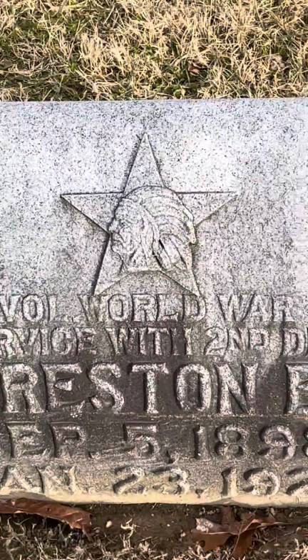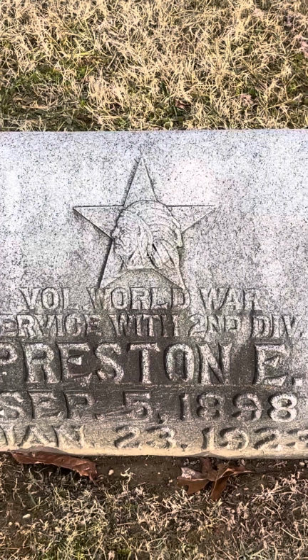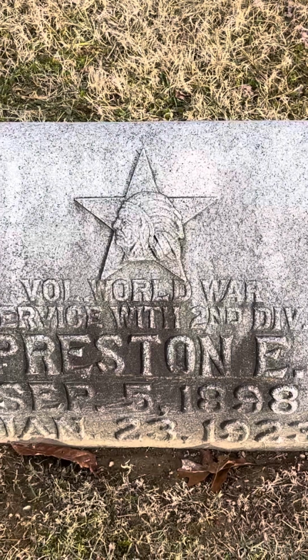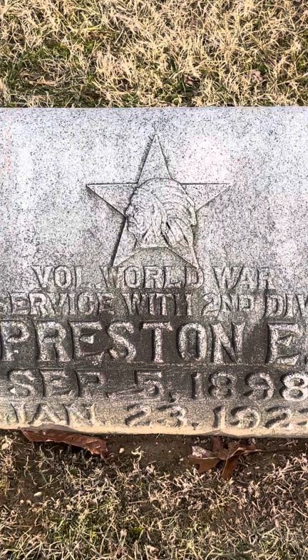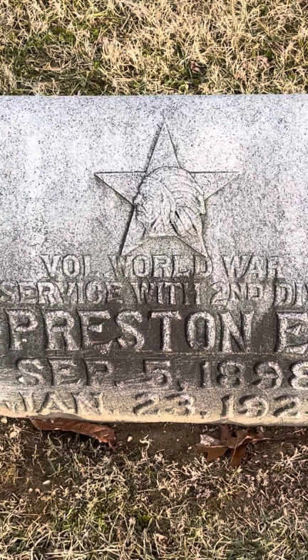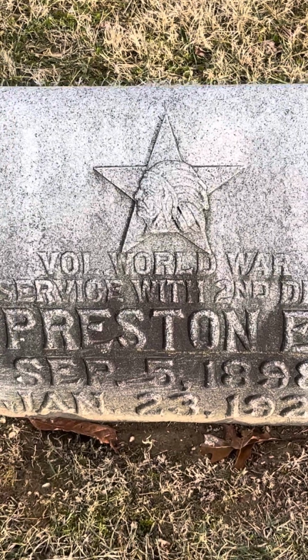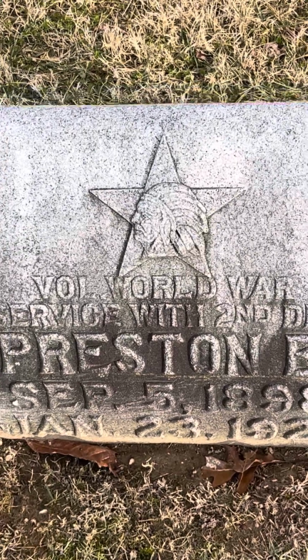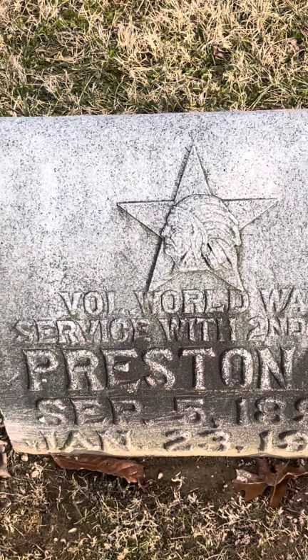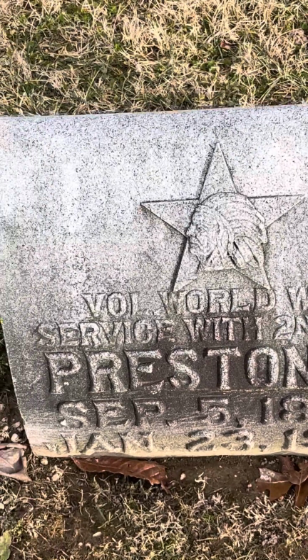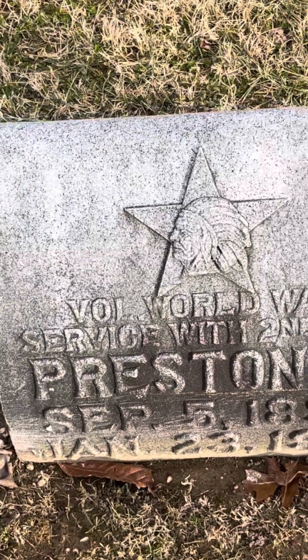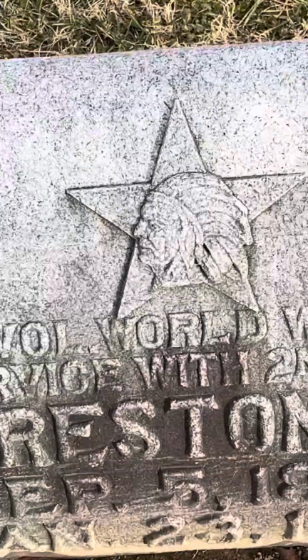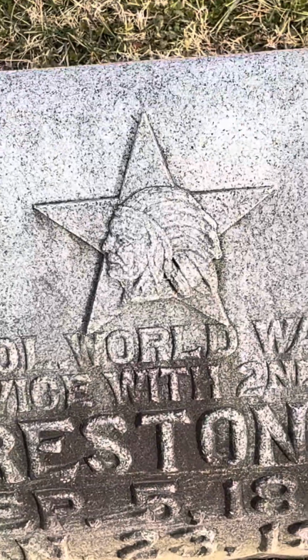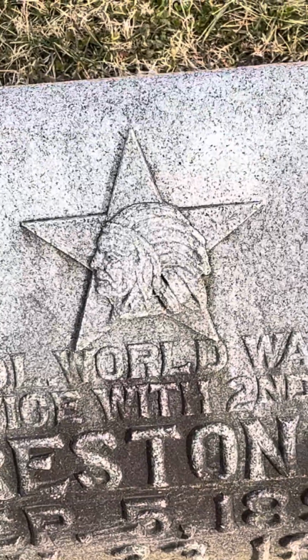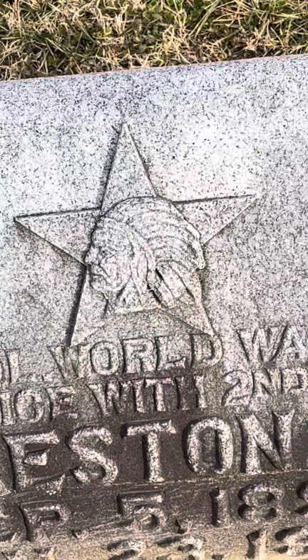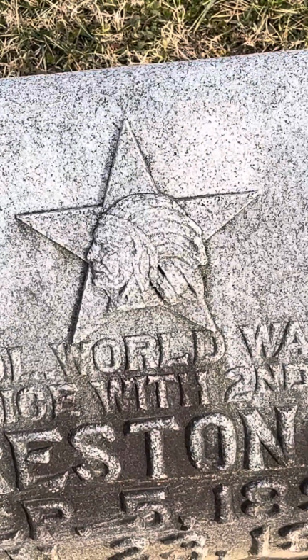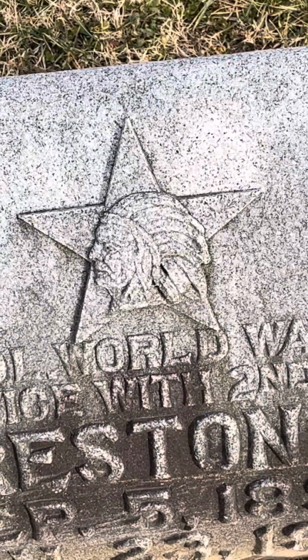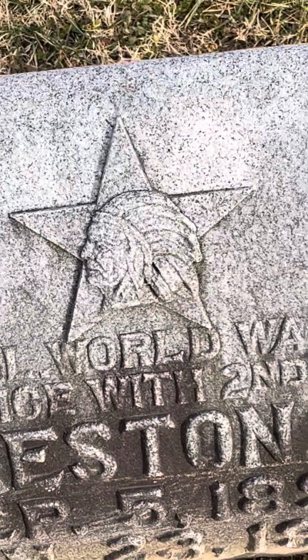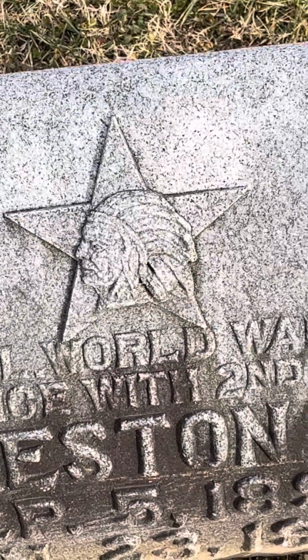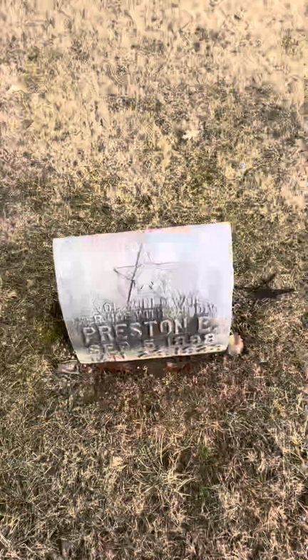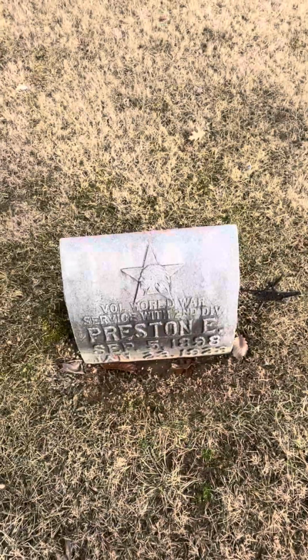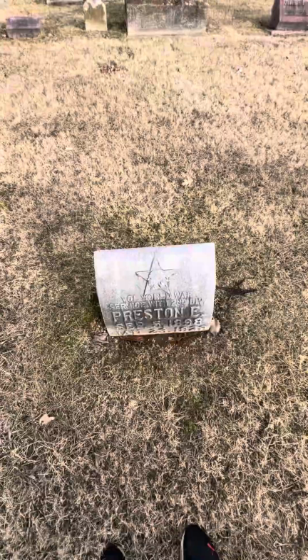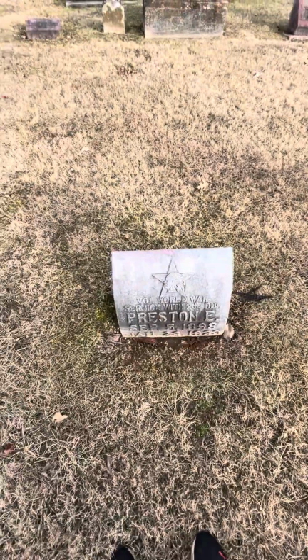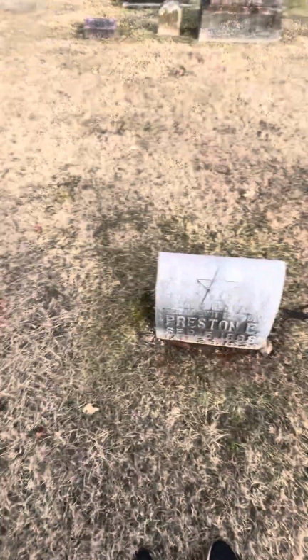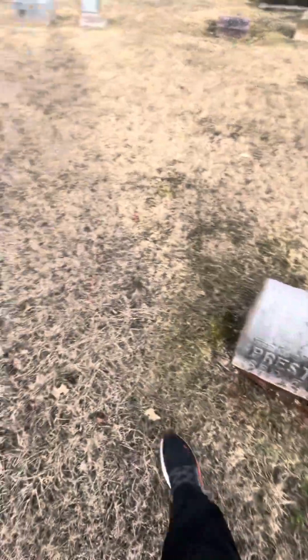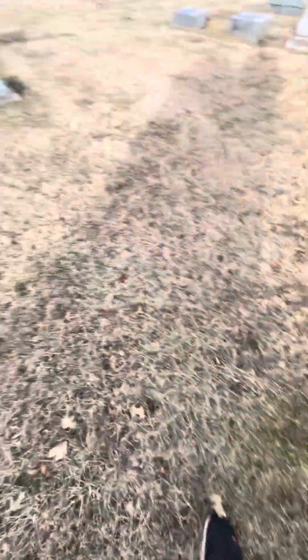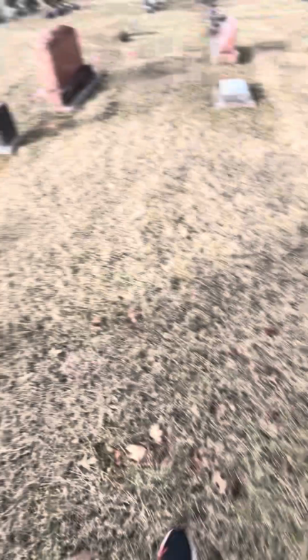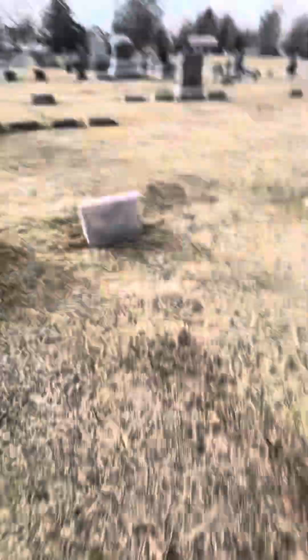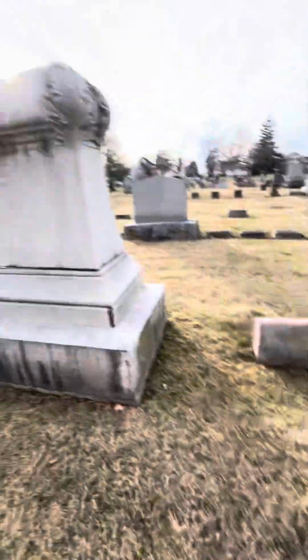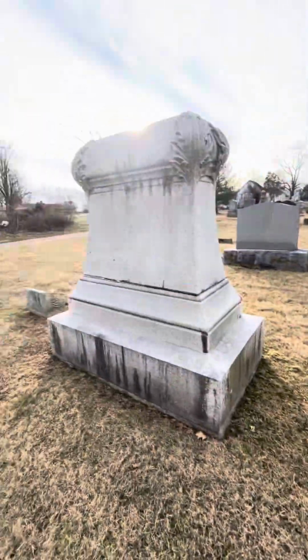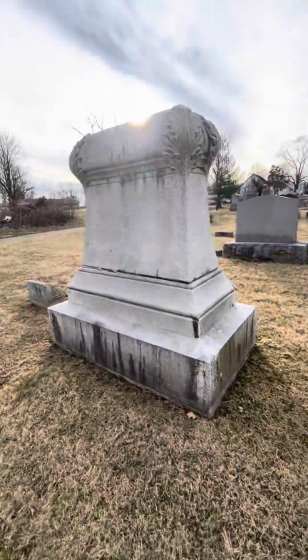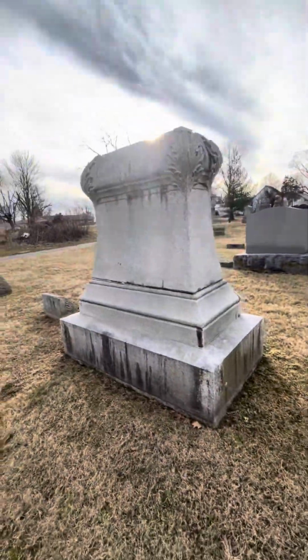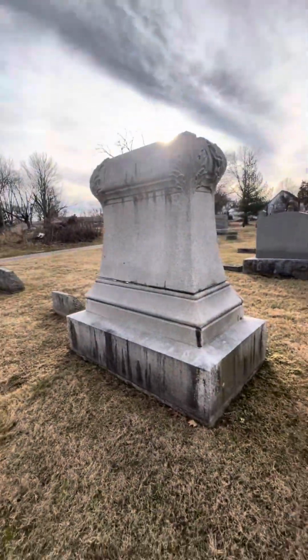World War I. And then the Indian Head. That is their monument. As you can see, this is a very large monument.